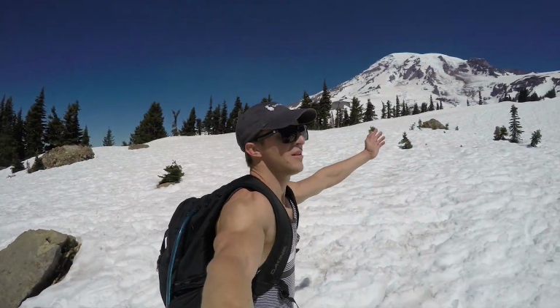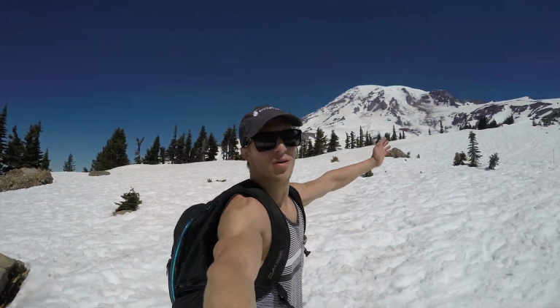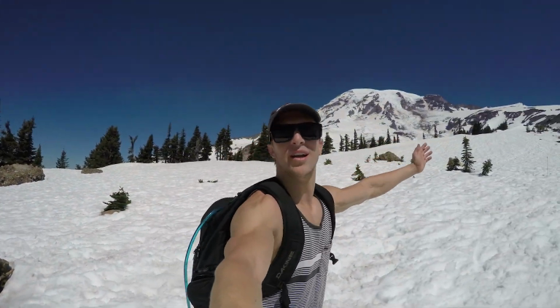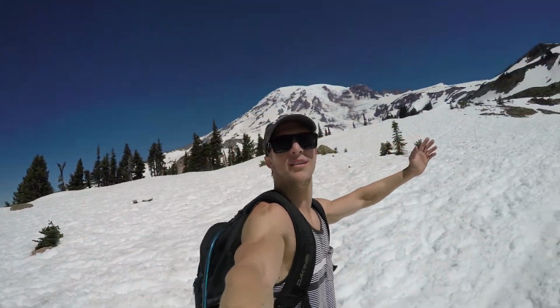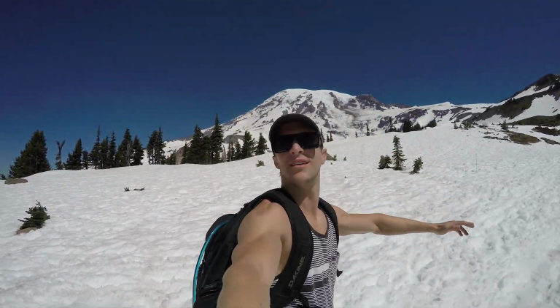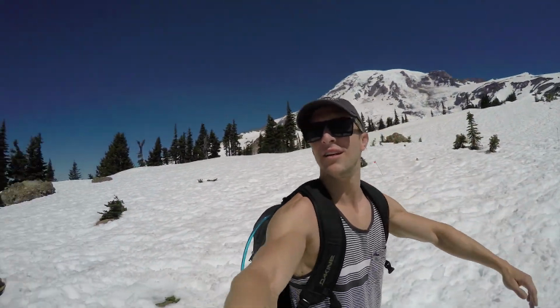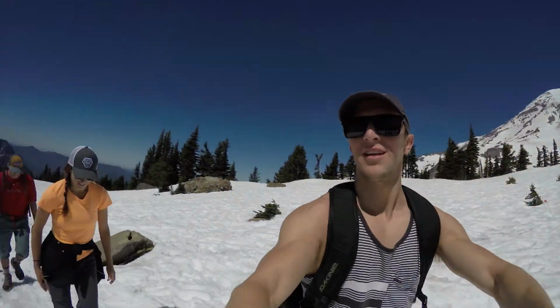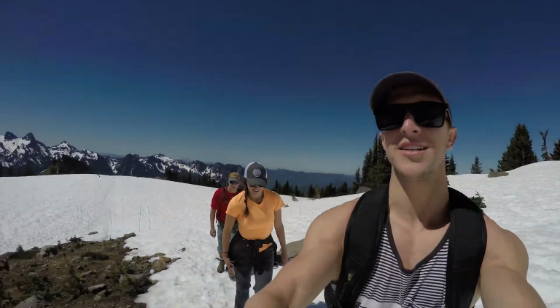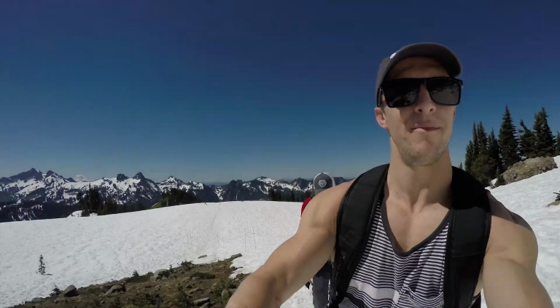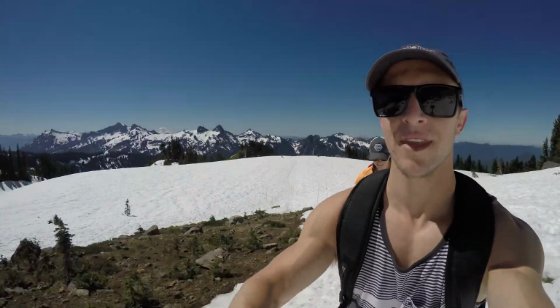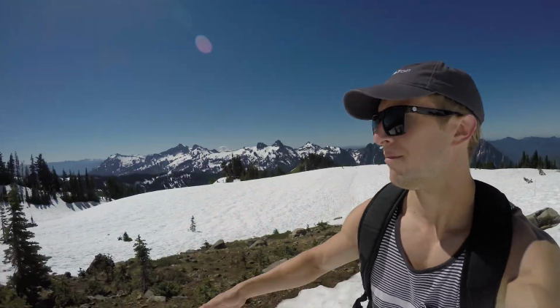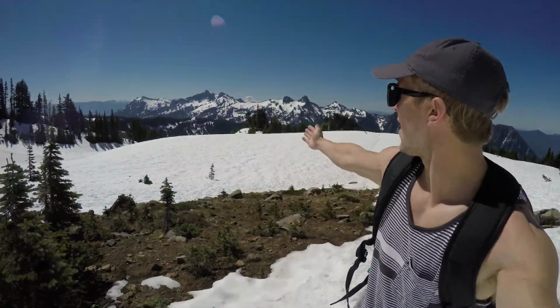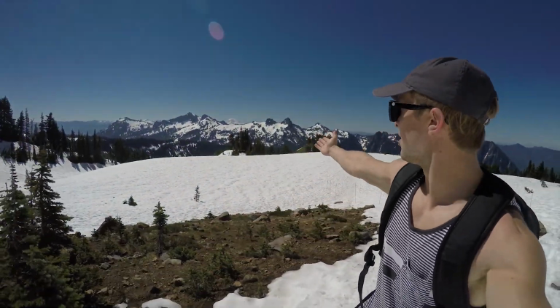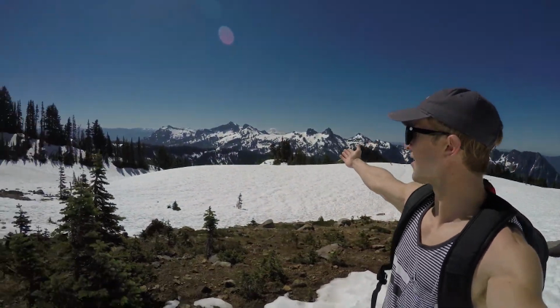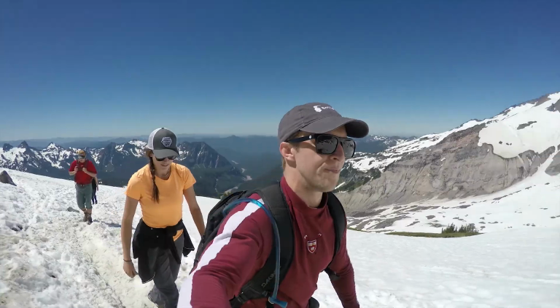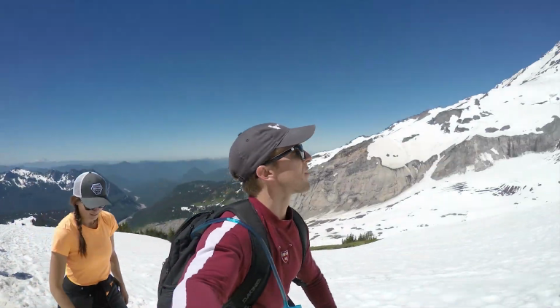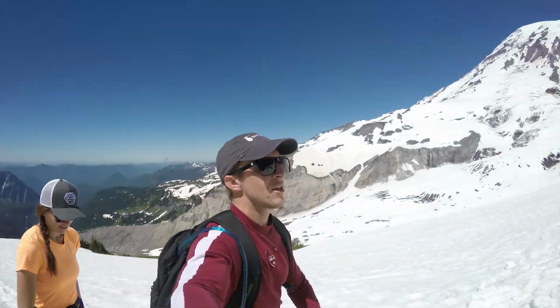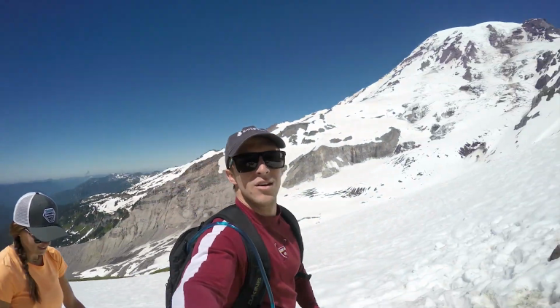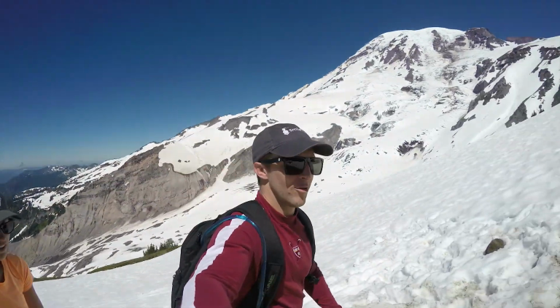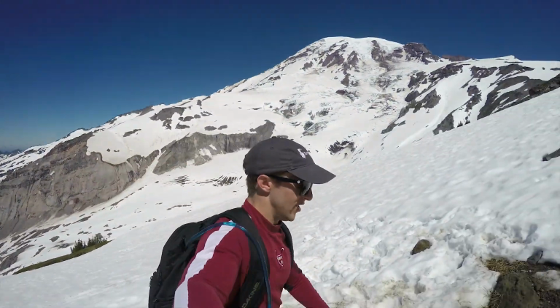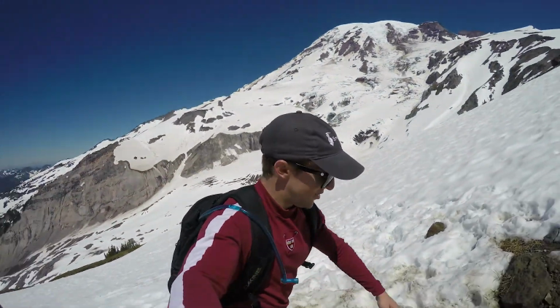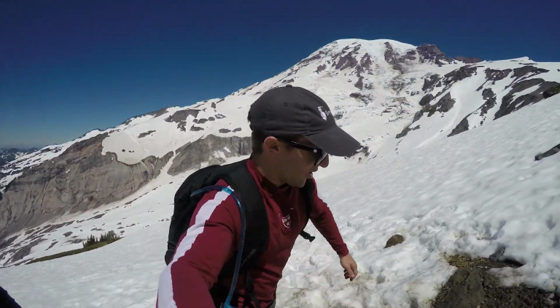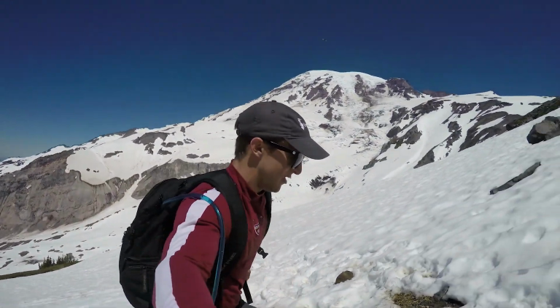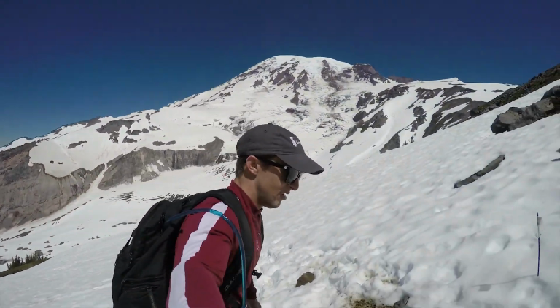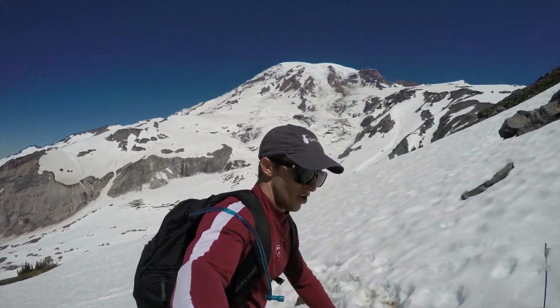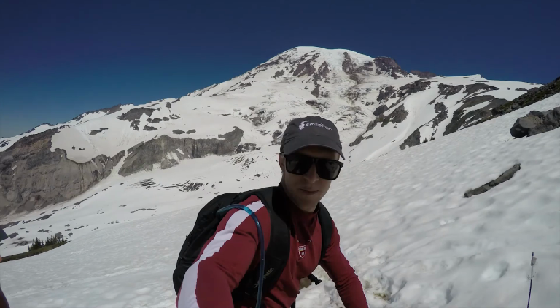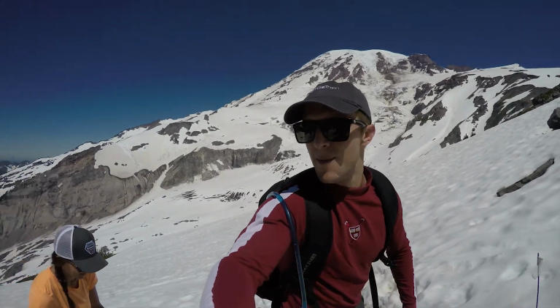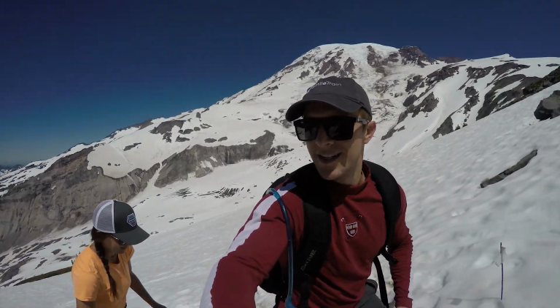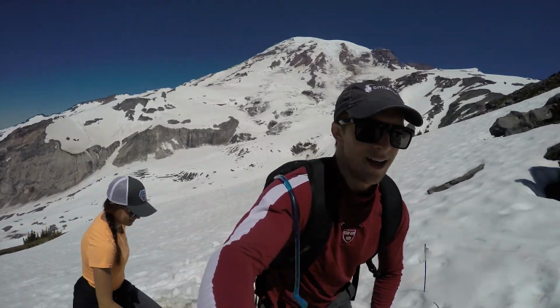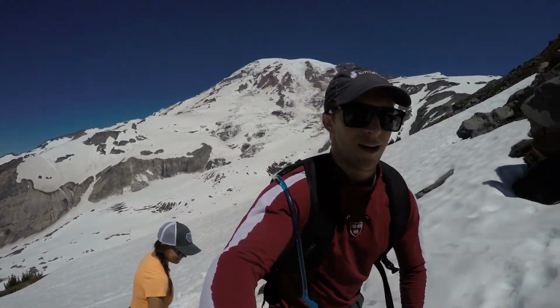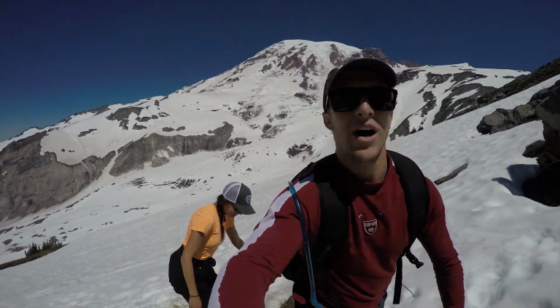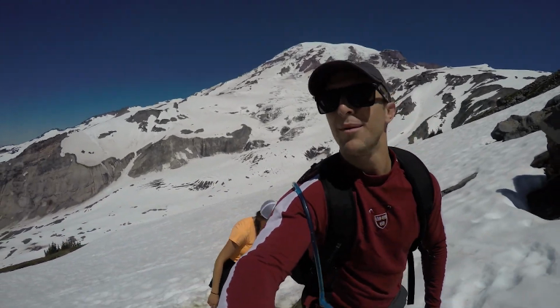Mount Rainier. Mount Adams in the back there. We got Rainier in this direction — home to marmots and other wild animals.